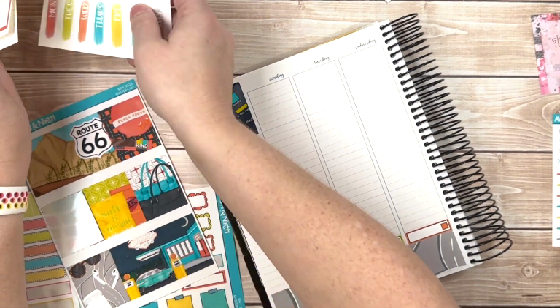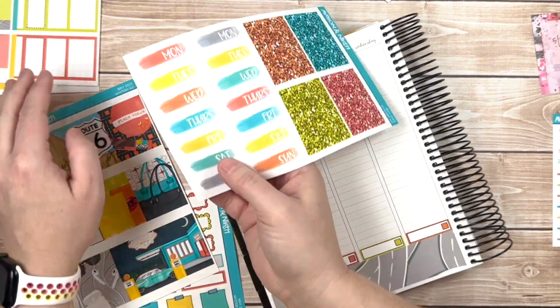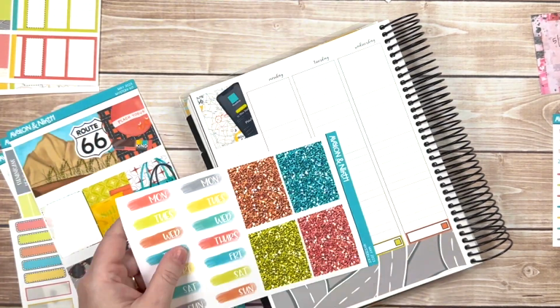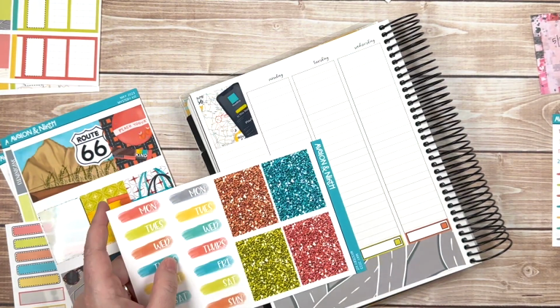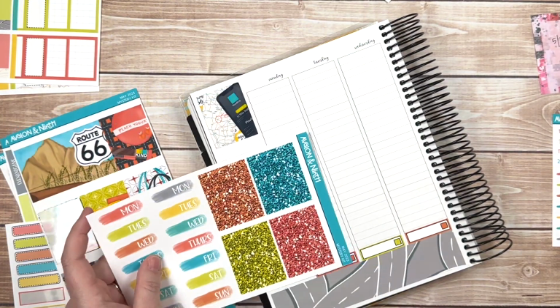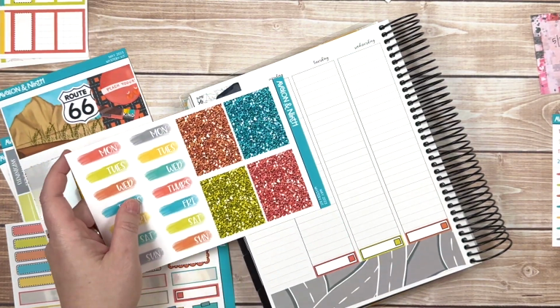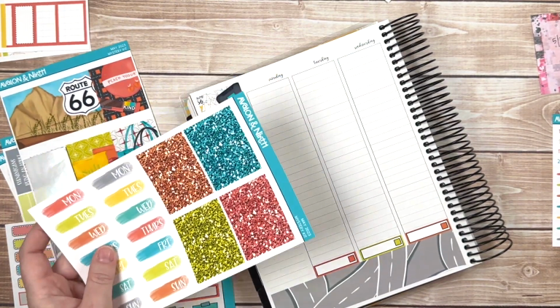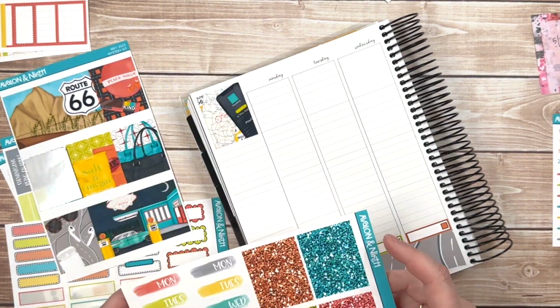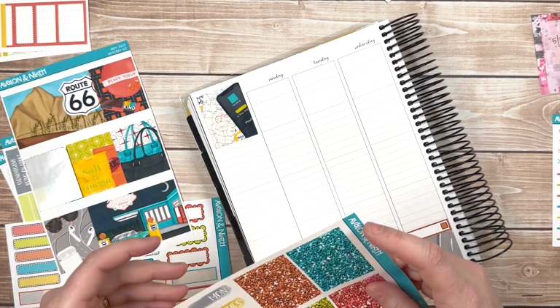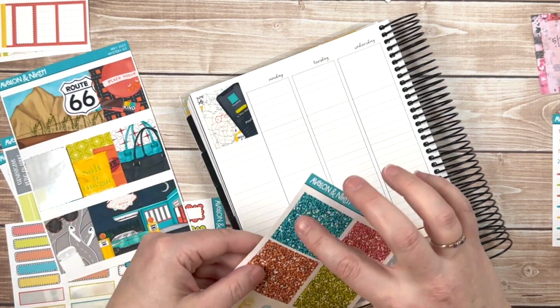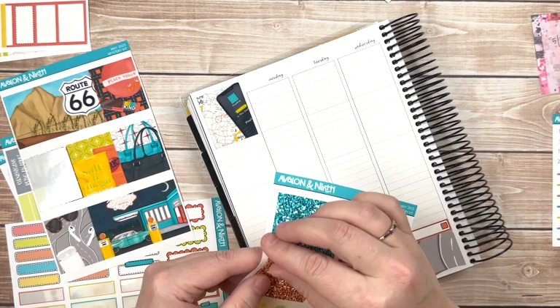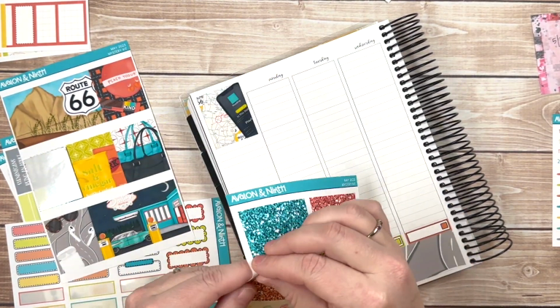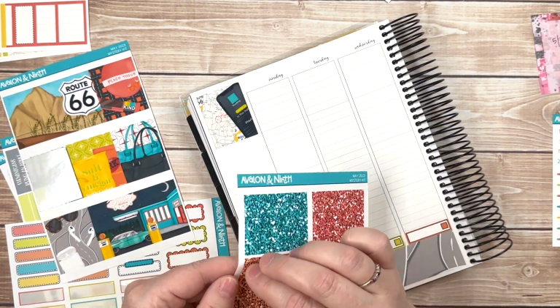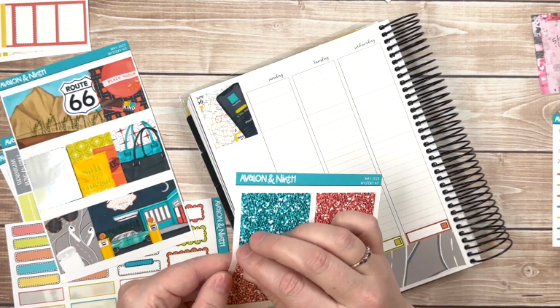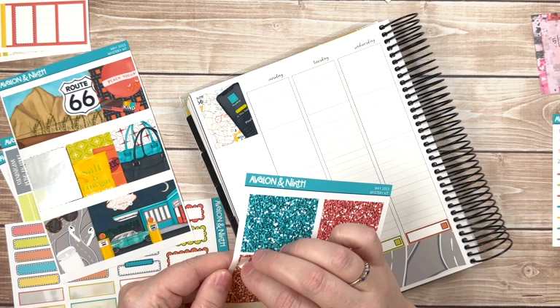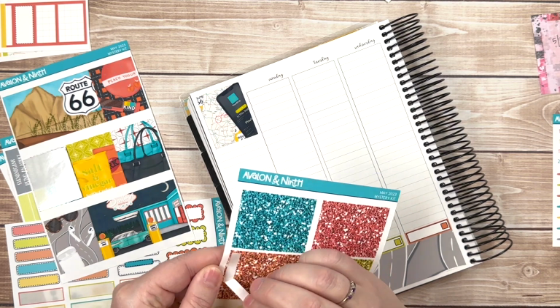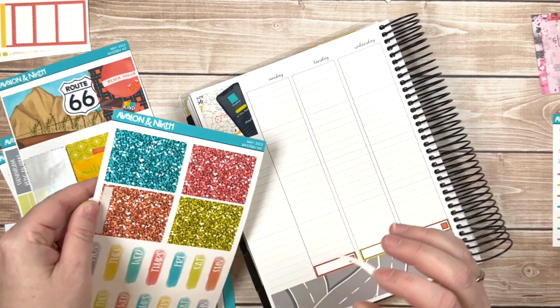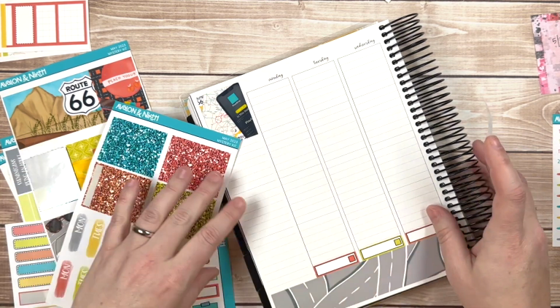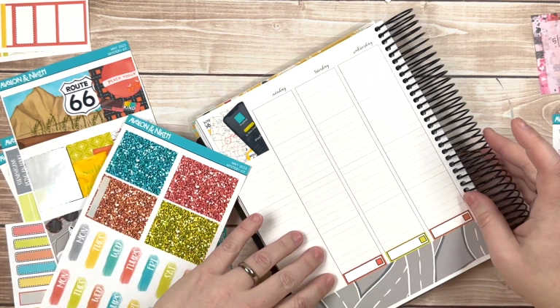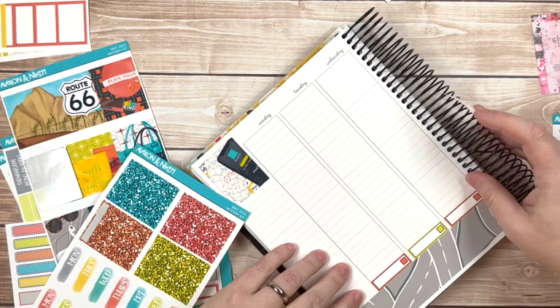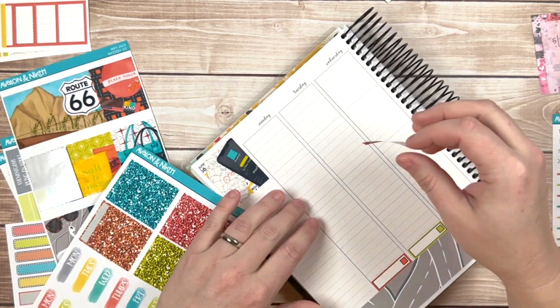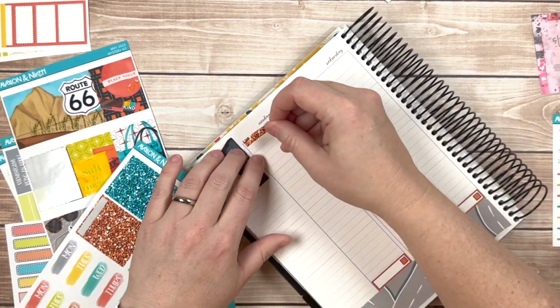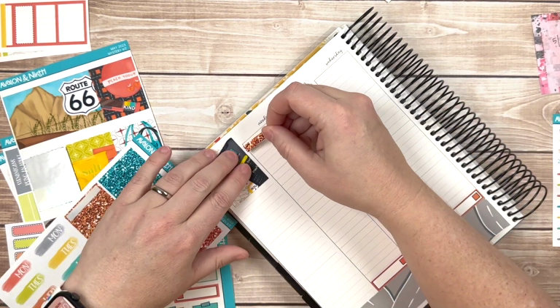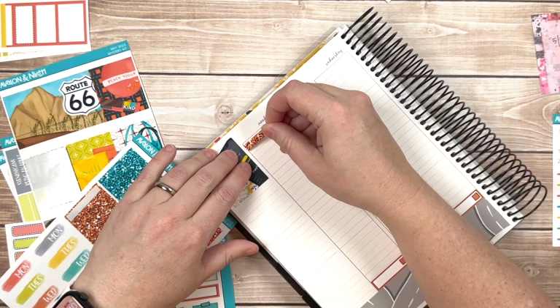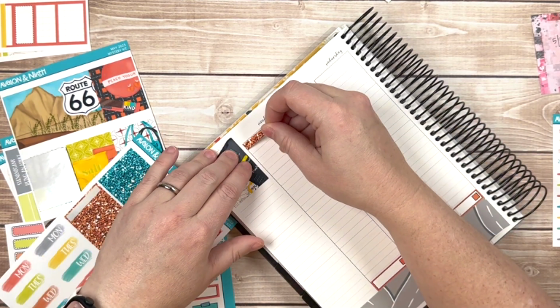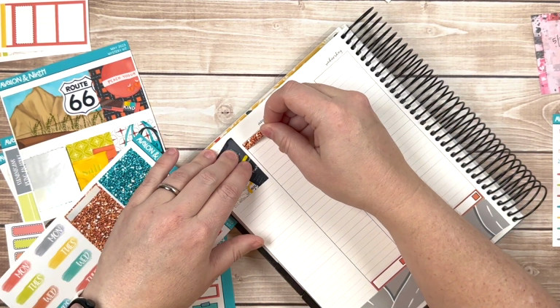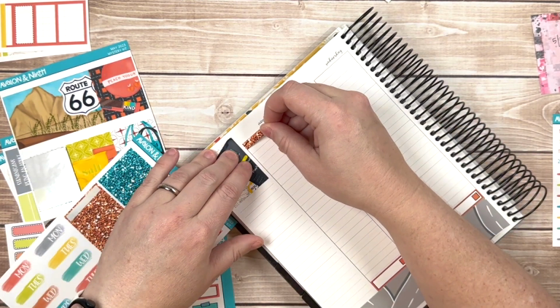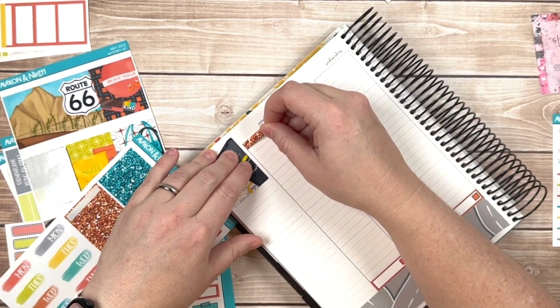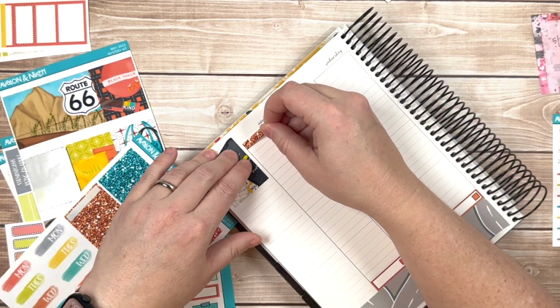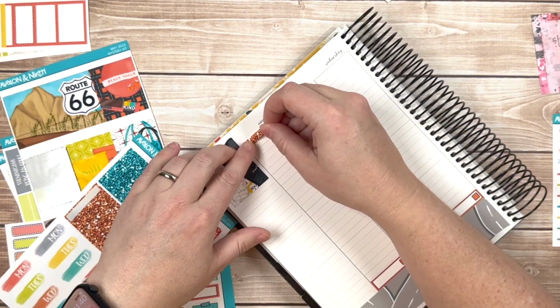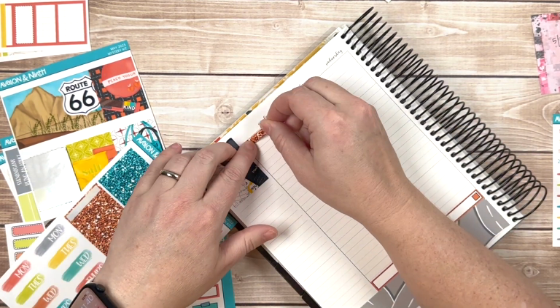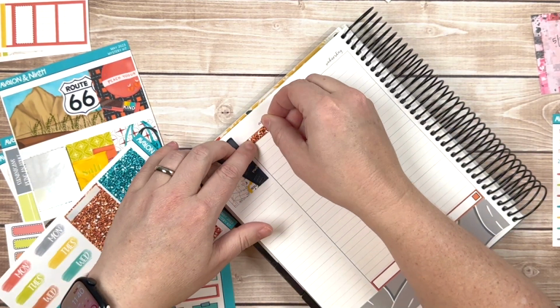Okay, I think we're going to use this one up here. Glitter or pattern? Glitter, pattern, glitter — I'm going to go glitter, it just makes me happy.